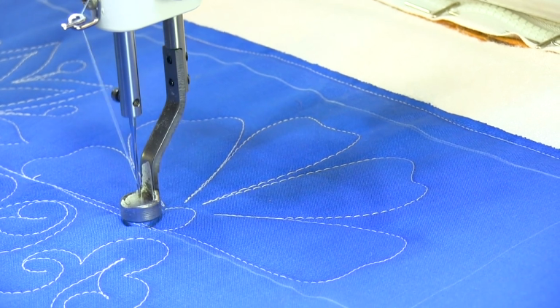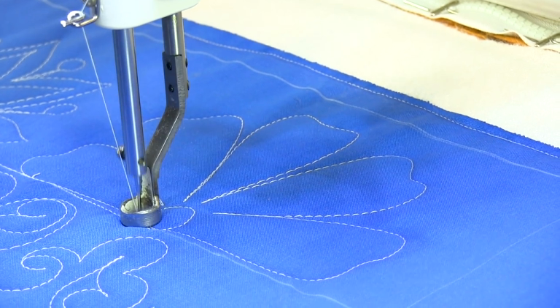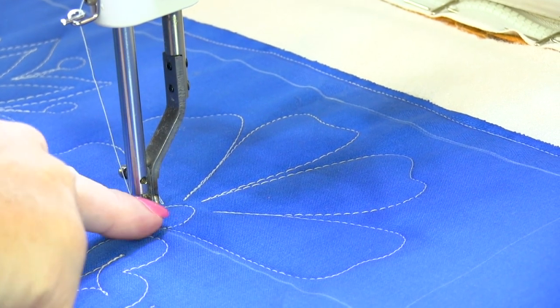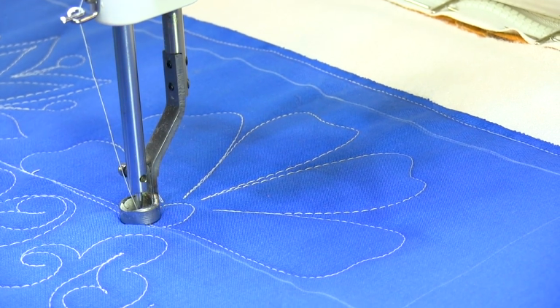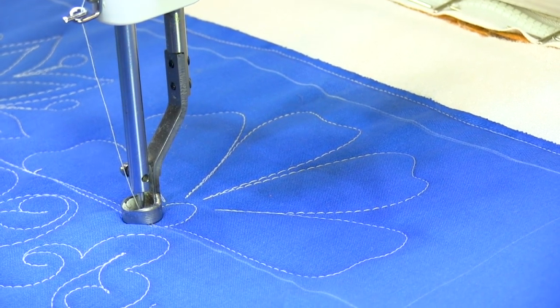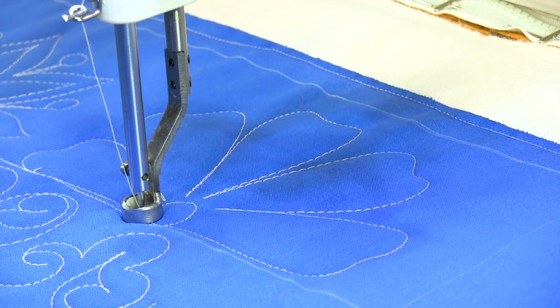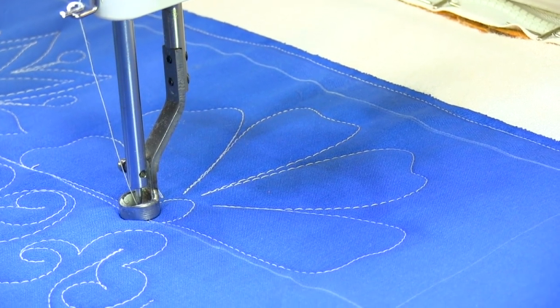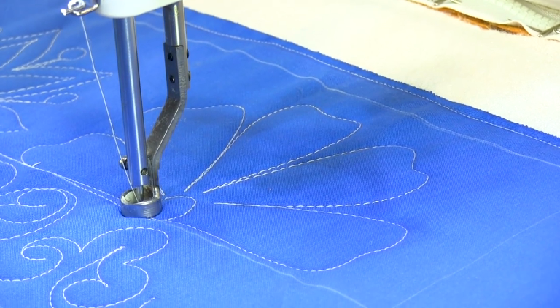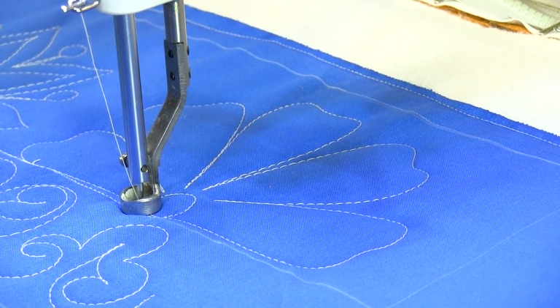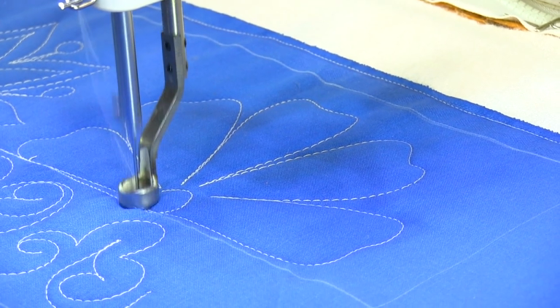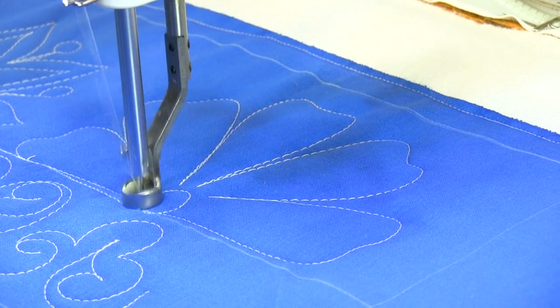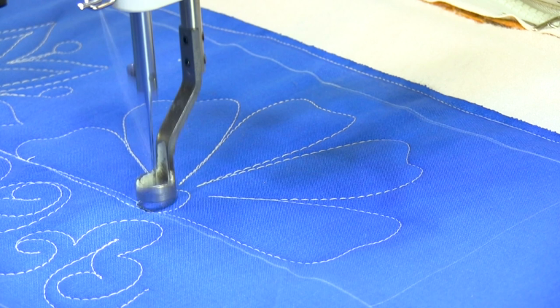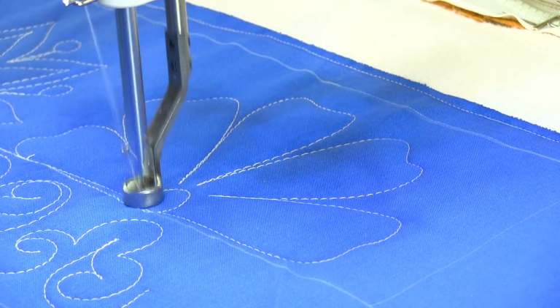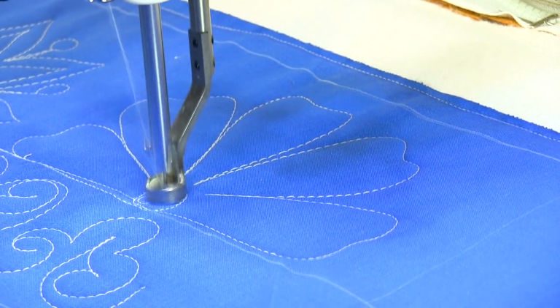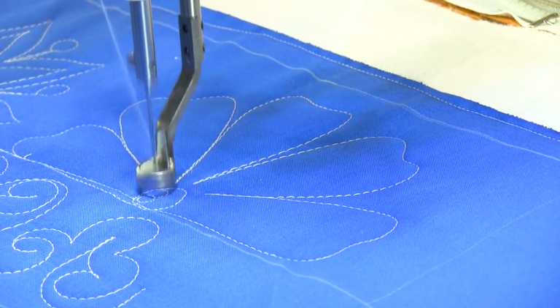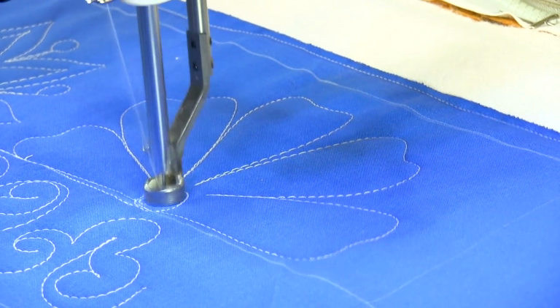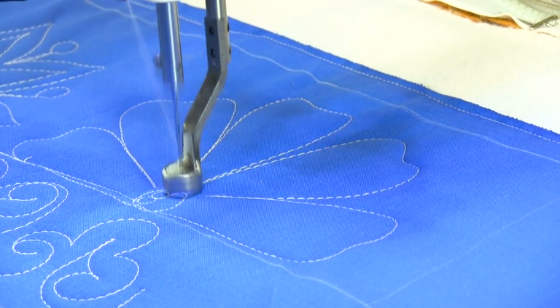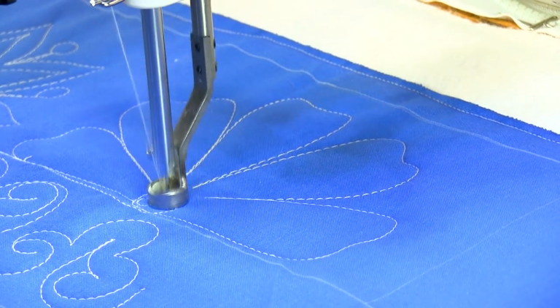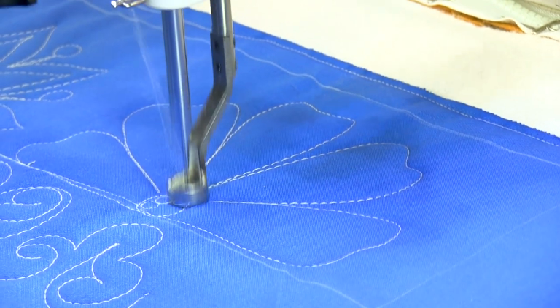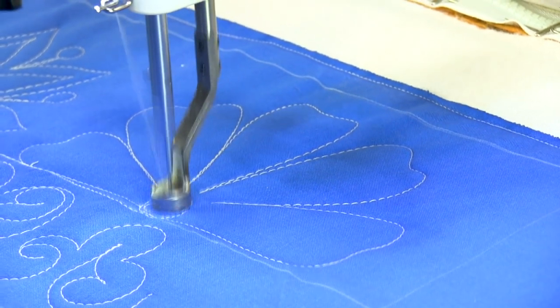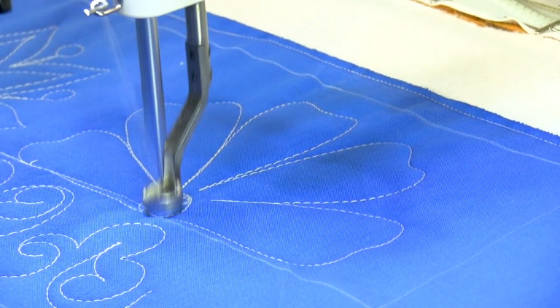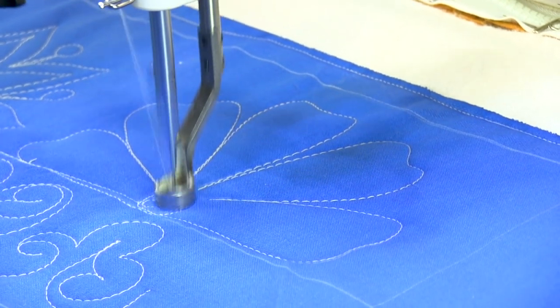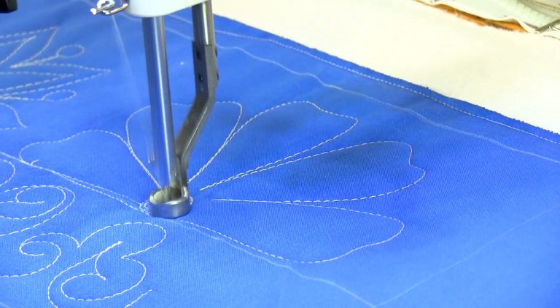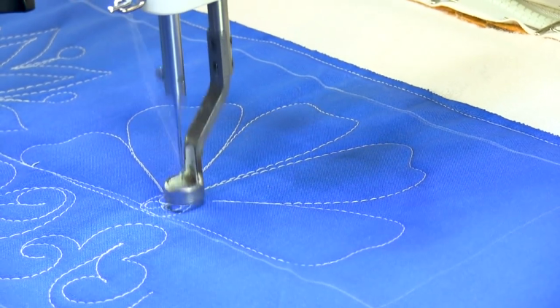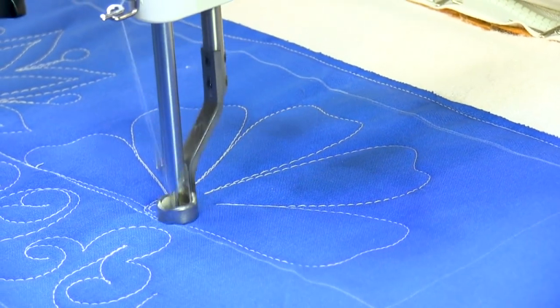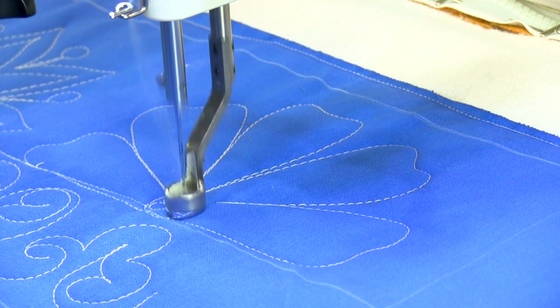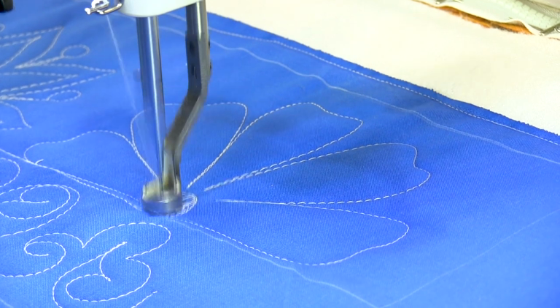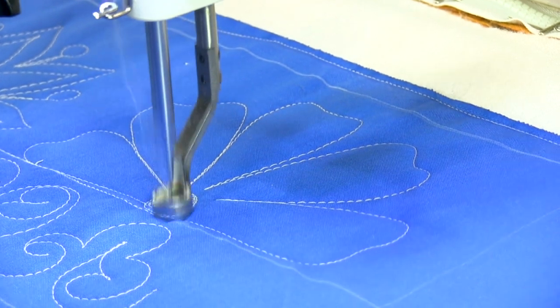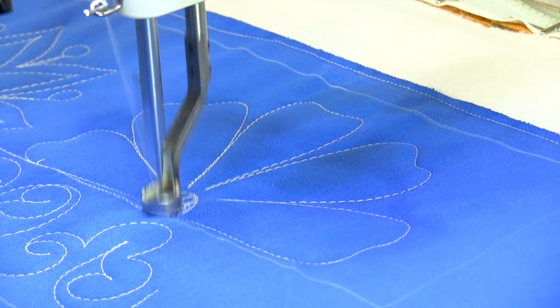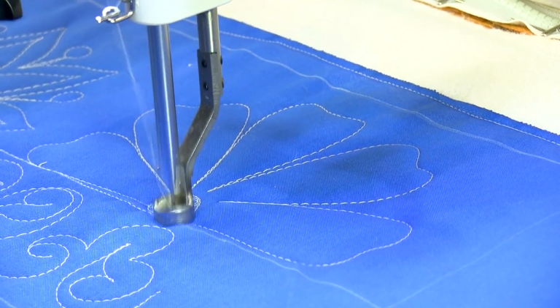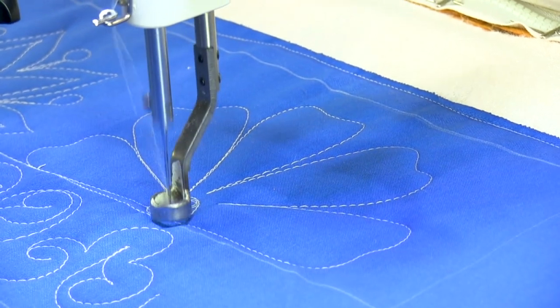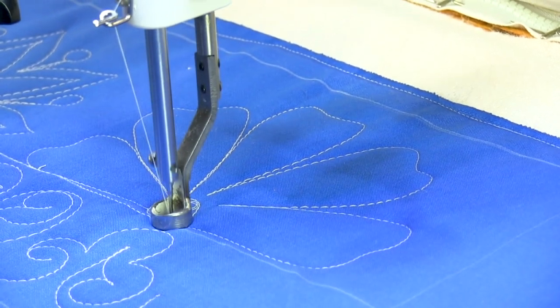When I get back to the center of my little flower, I'm just going to fill it in with little bubbles, little pebbles. You could fill it with microstipples or something — I just like the look of those little pebbles.